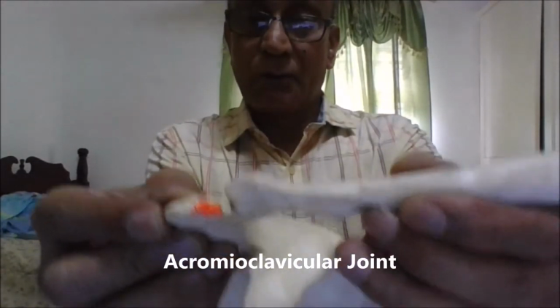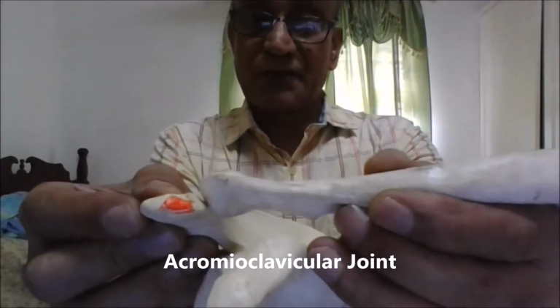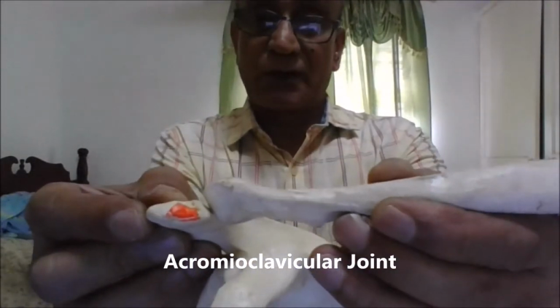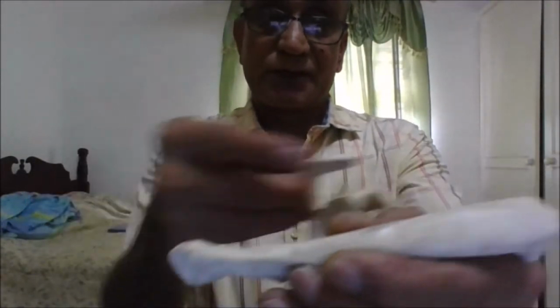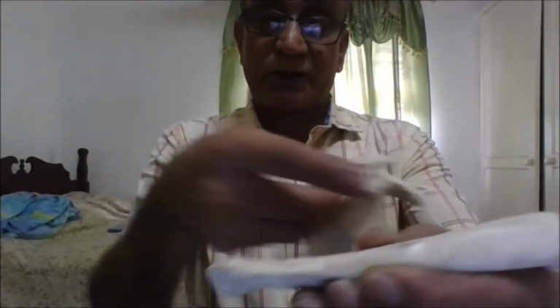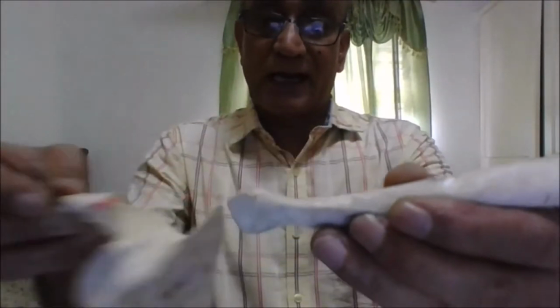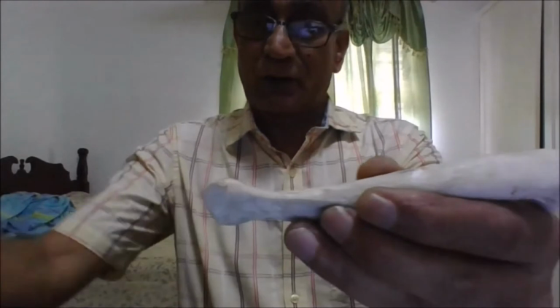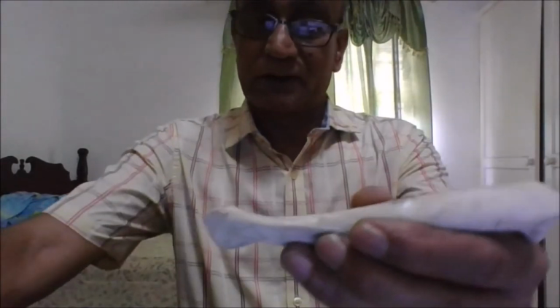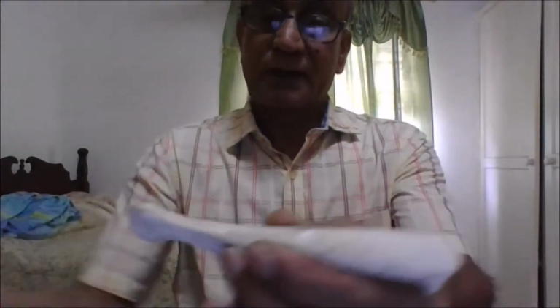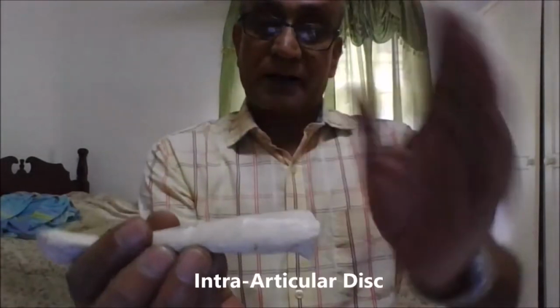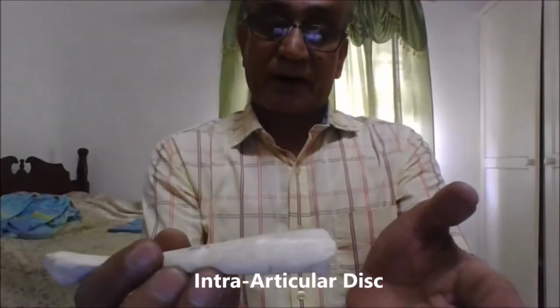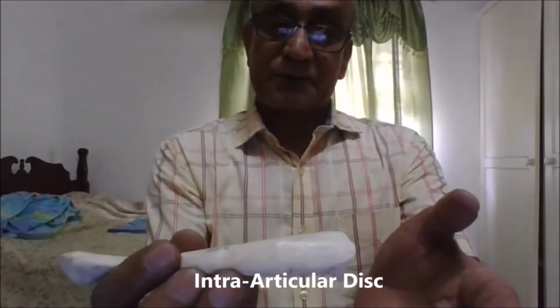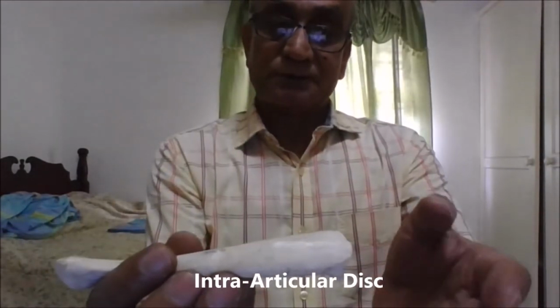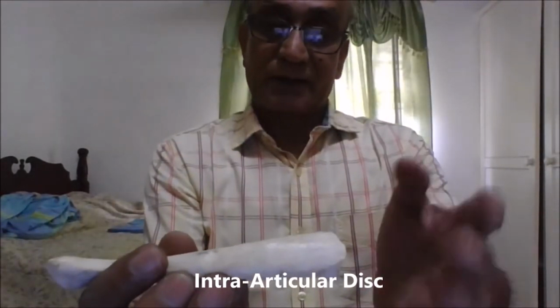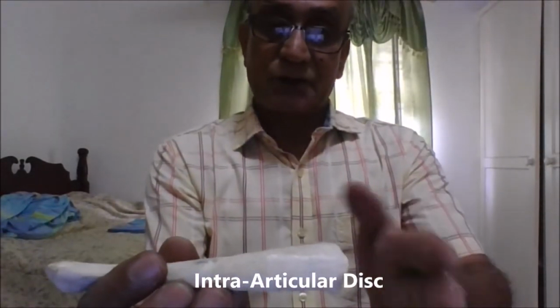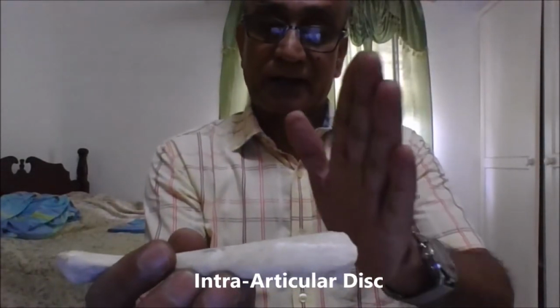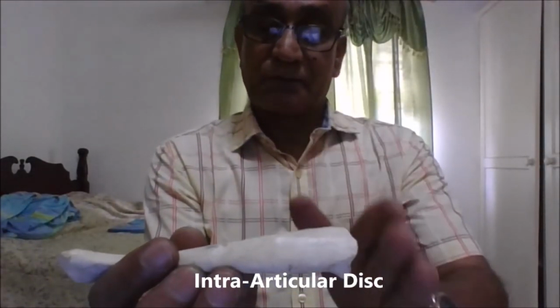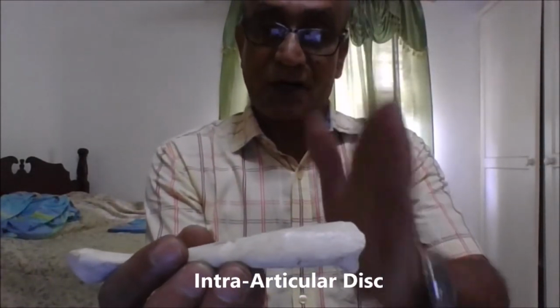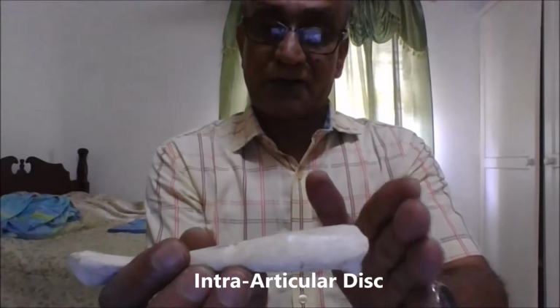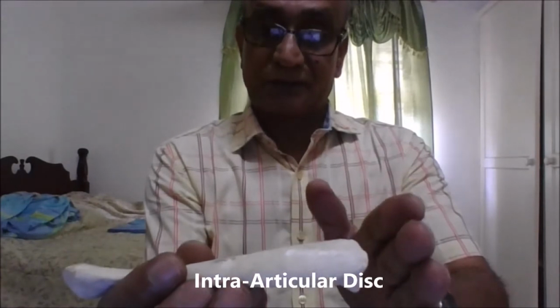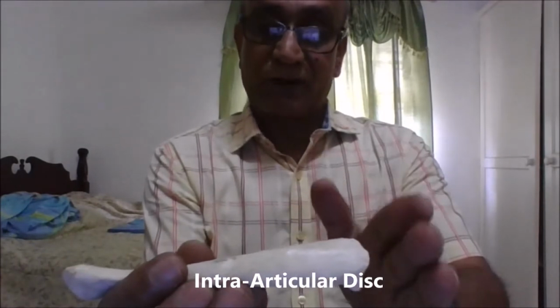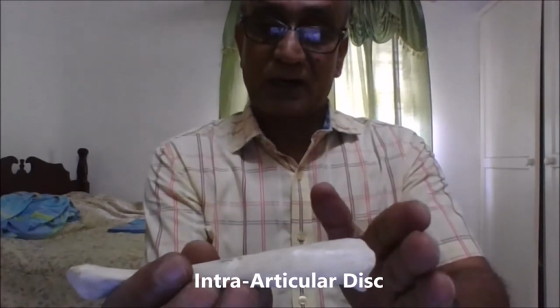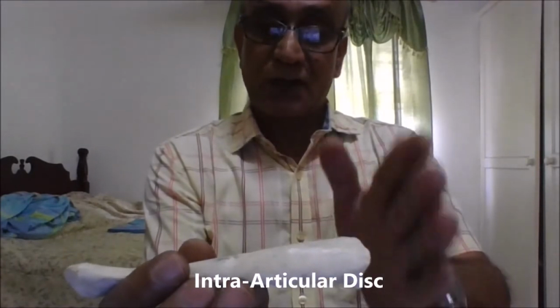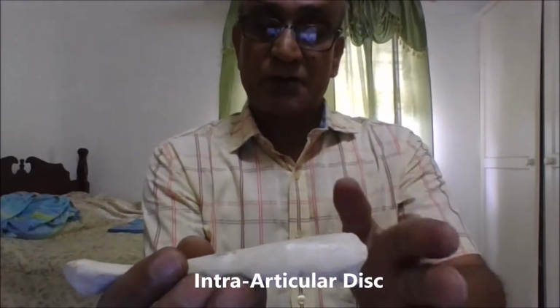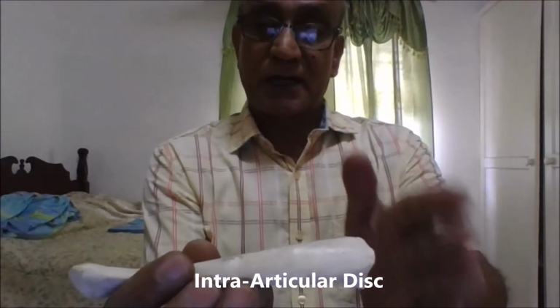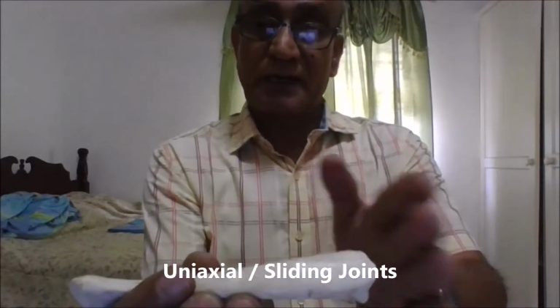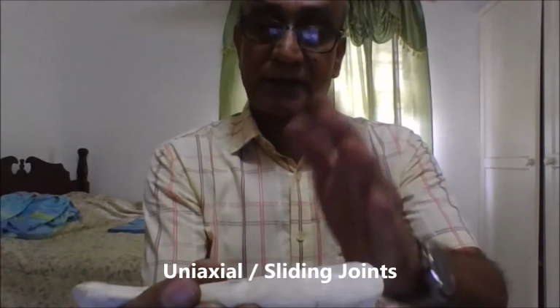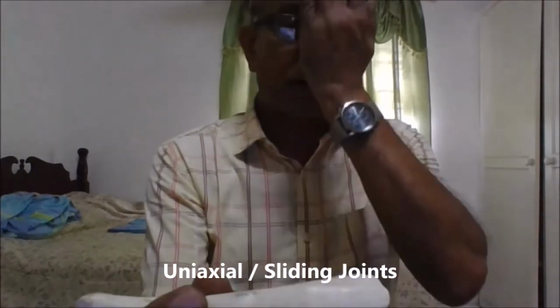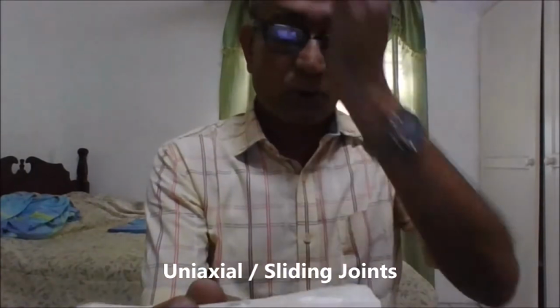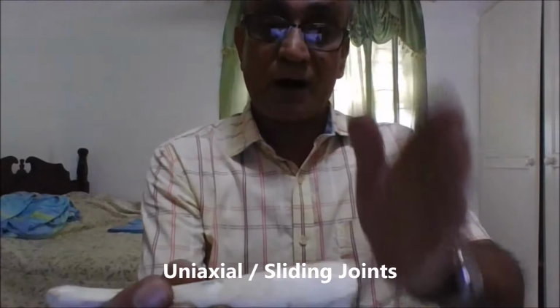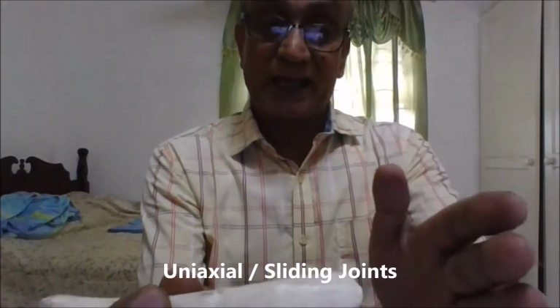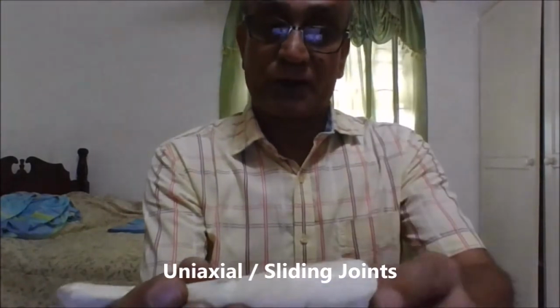Both of them are sliding joints — the sternoclavicular and acromioclavicular. They are enclosed in a fibrous capsule and are synovial joints. There is an intra-articular disc, a fibrocartilage, which partially or completely separates the joint, and both of them are uniaxial joints.